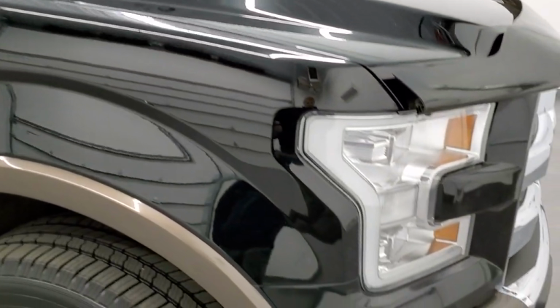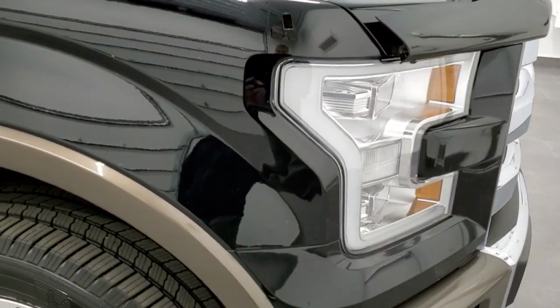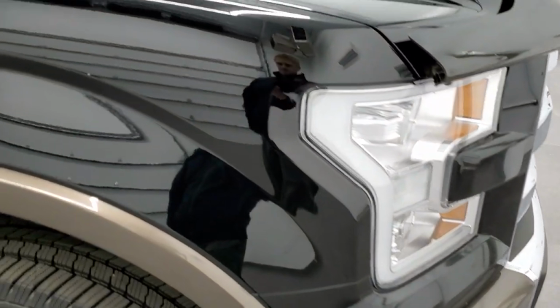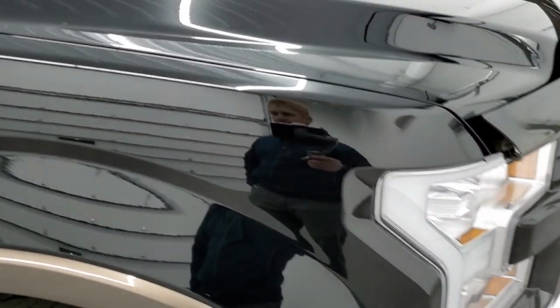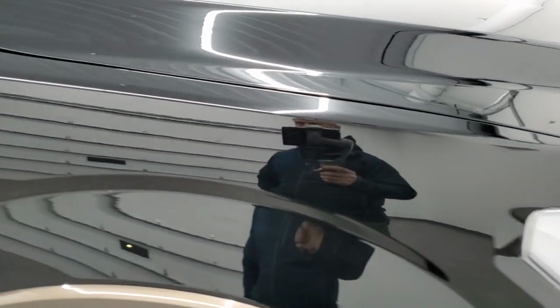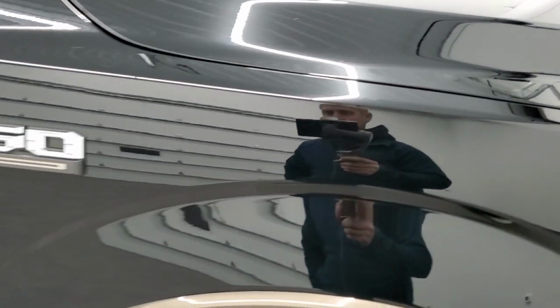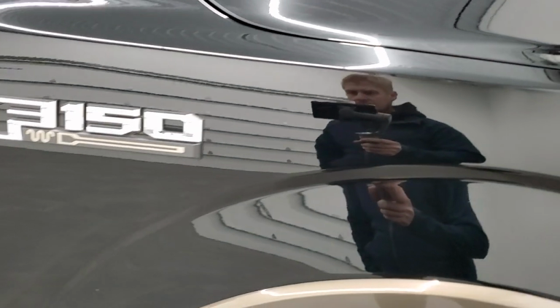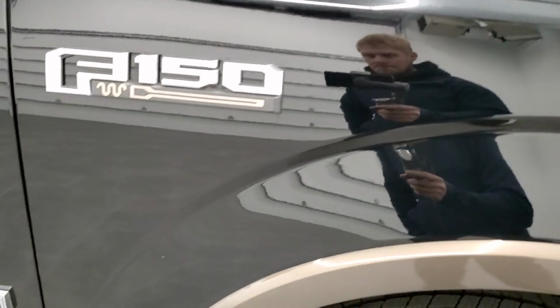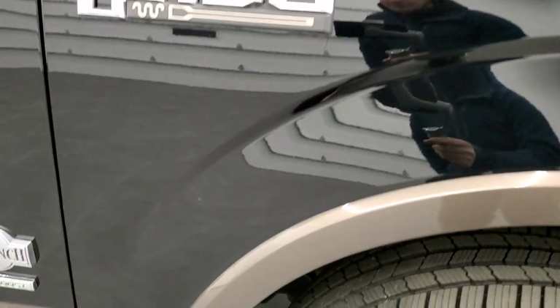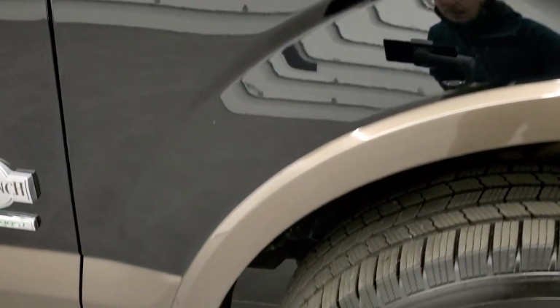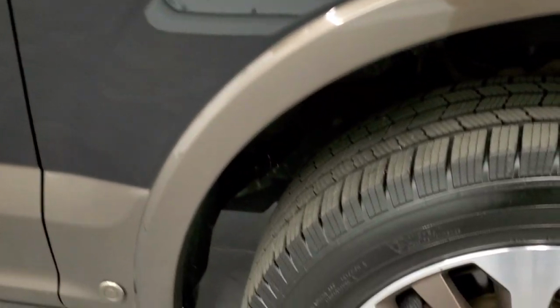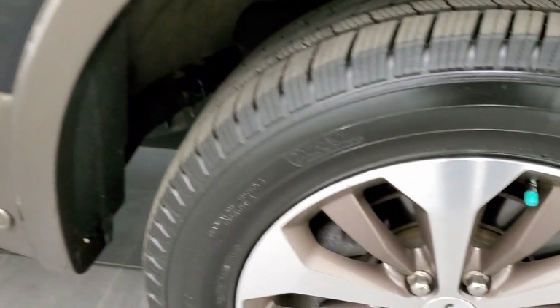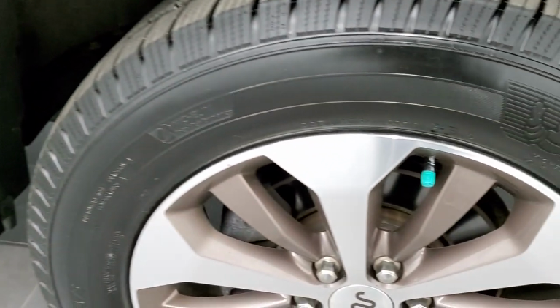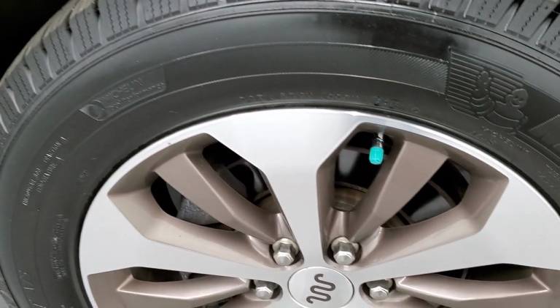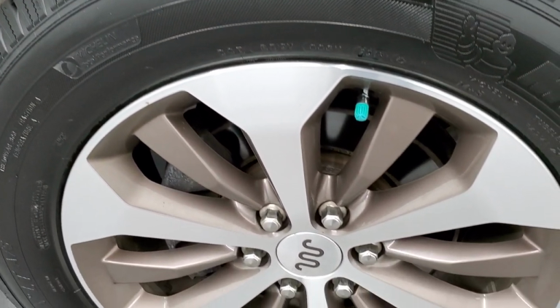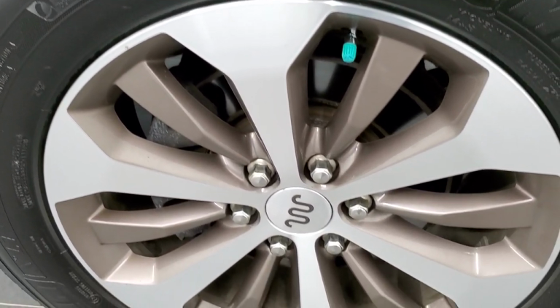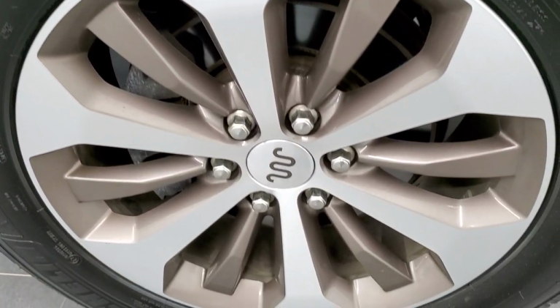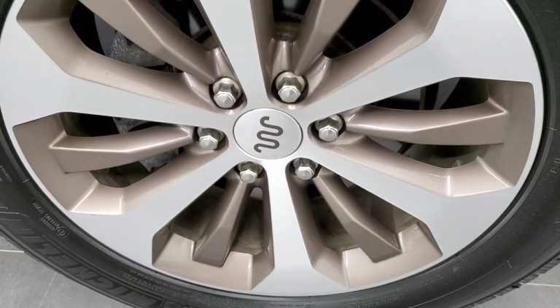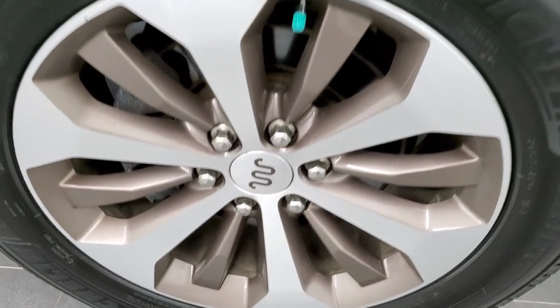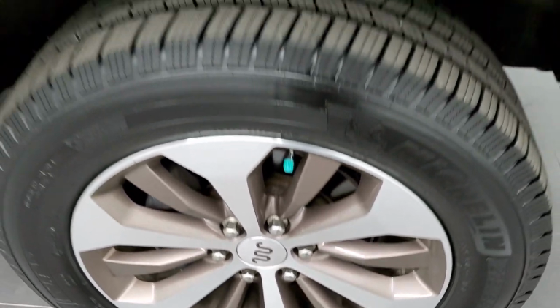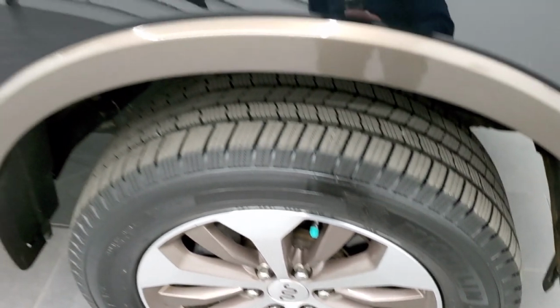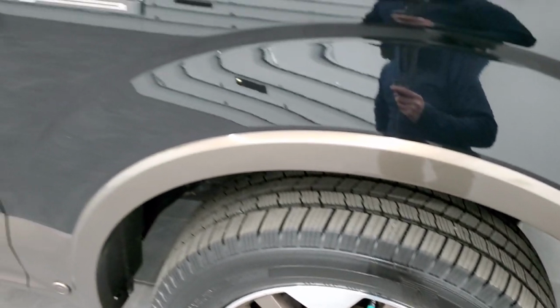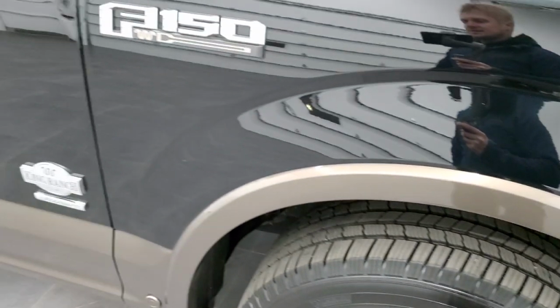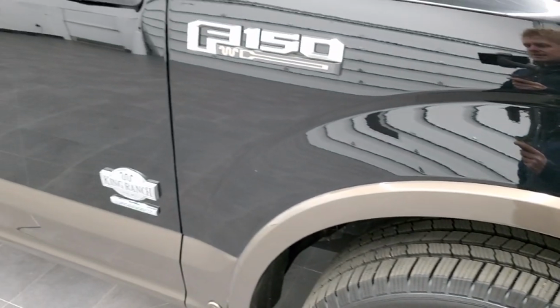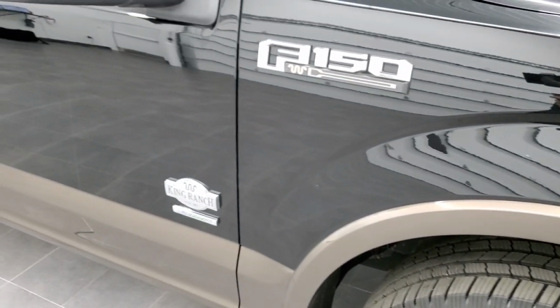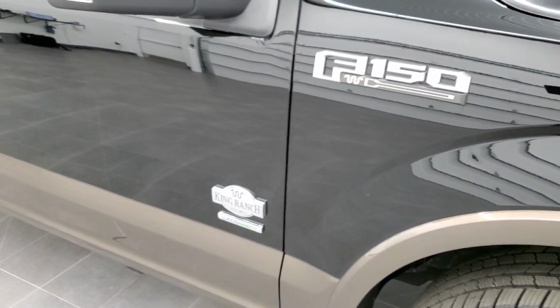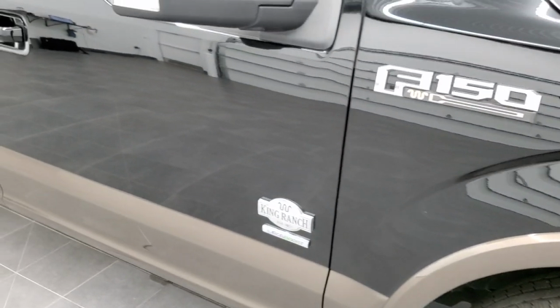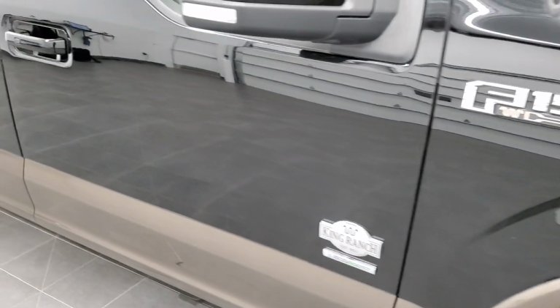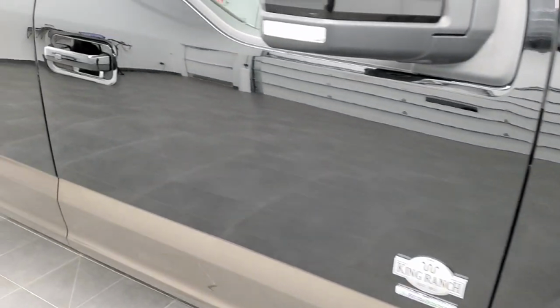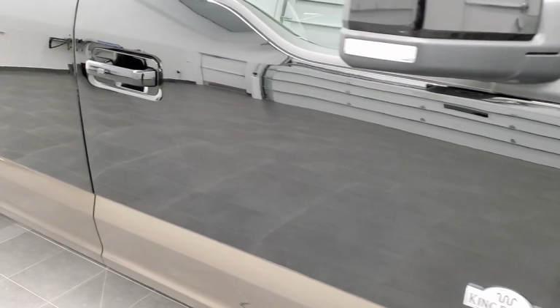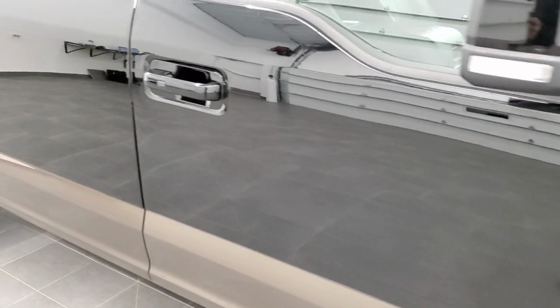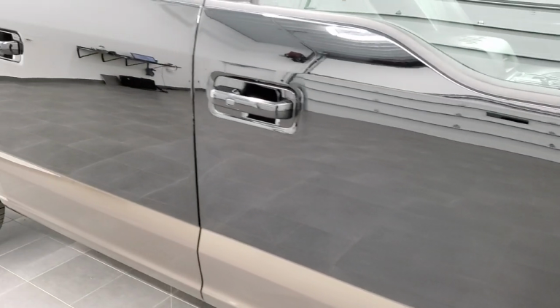The passenger side front fender is in nice condition, and the passenger side front rim has no scuffs or scrapes. As you go down the passenger side, take note of how clean the body is and how reflective and mirror-like that paint is.